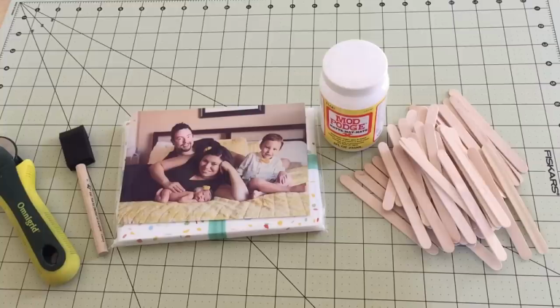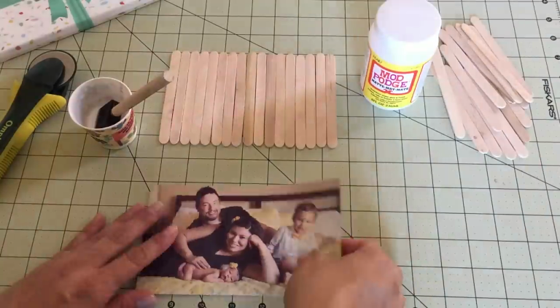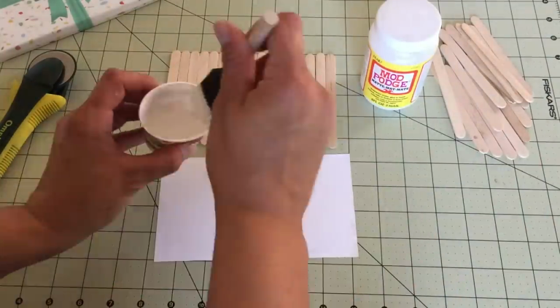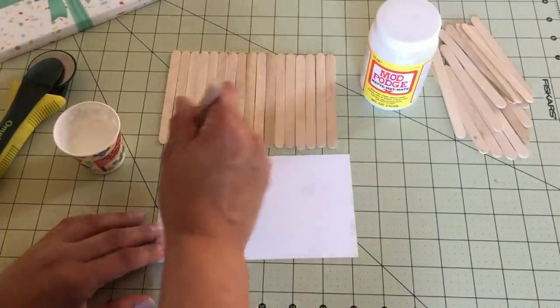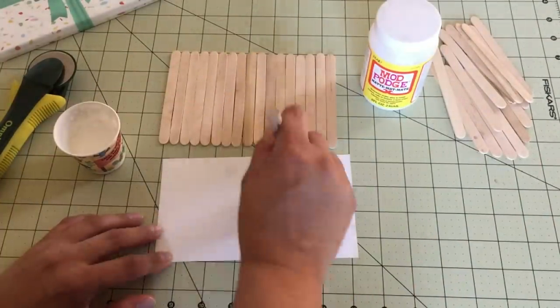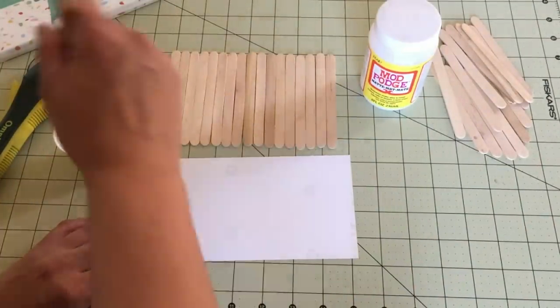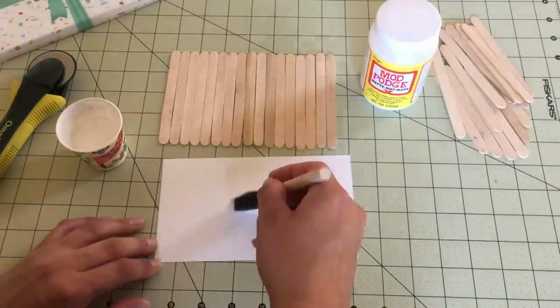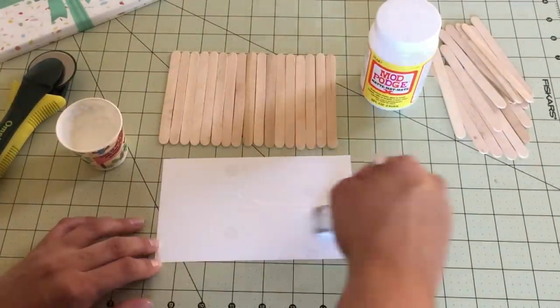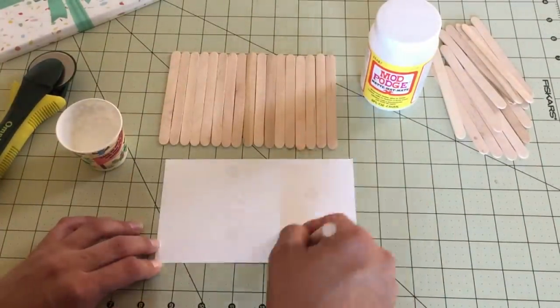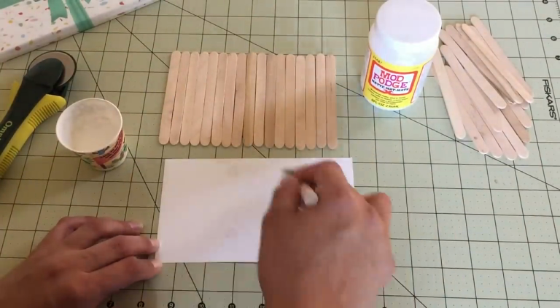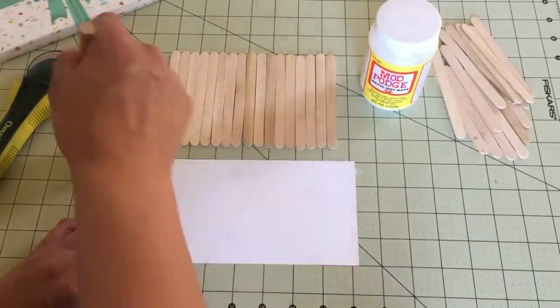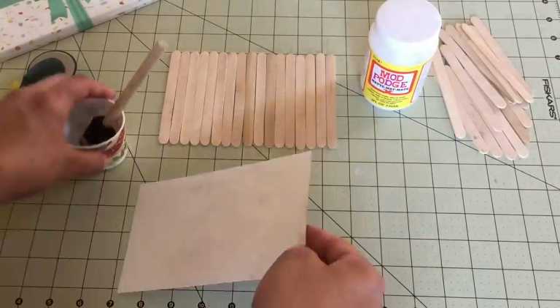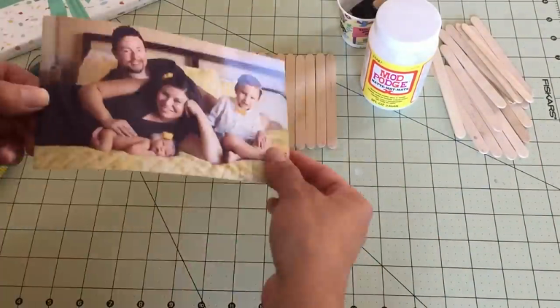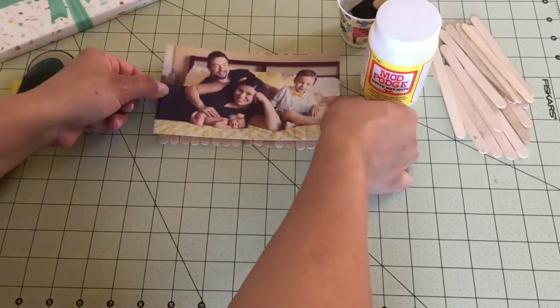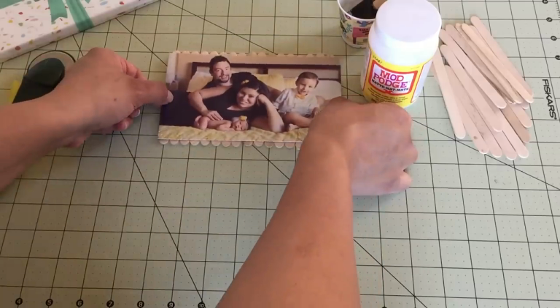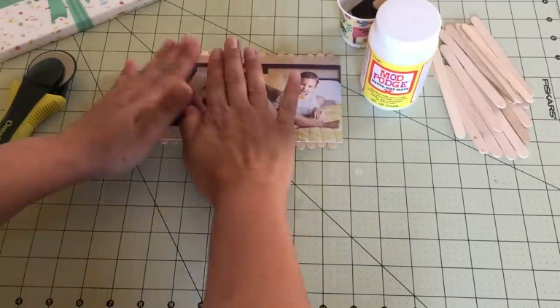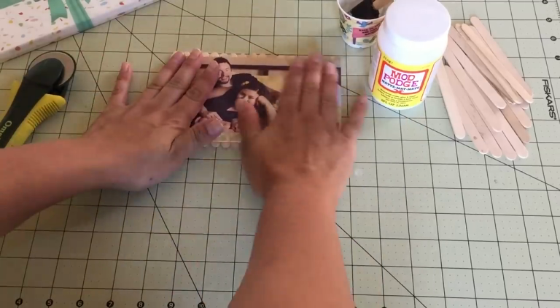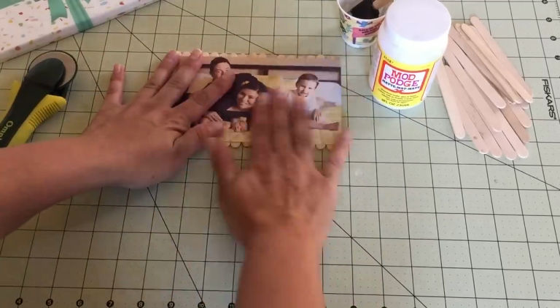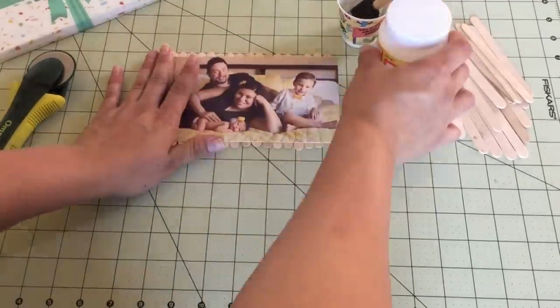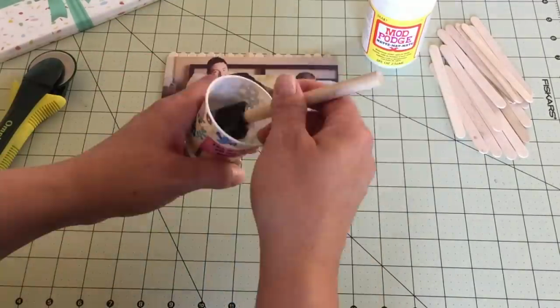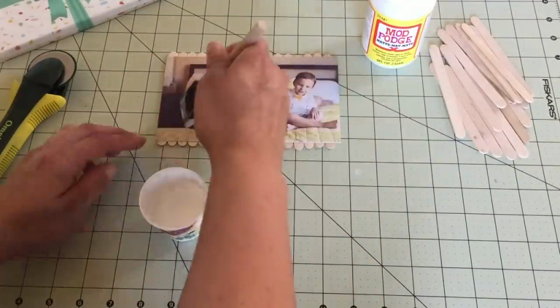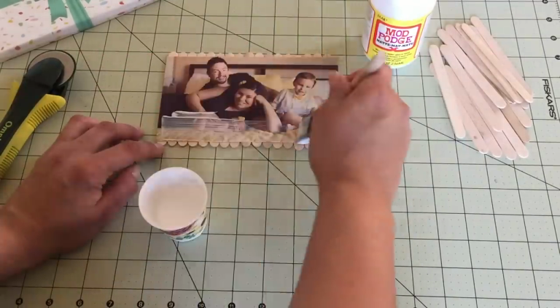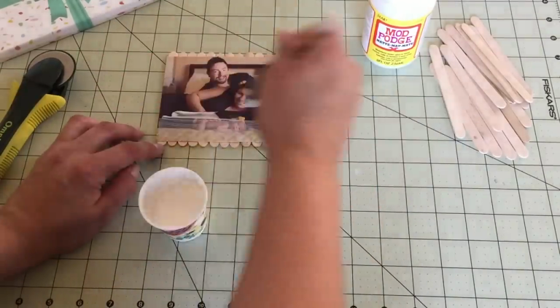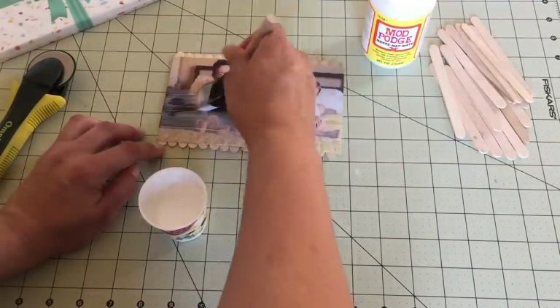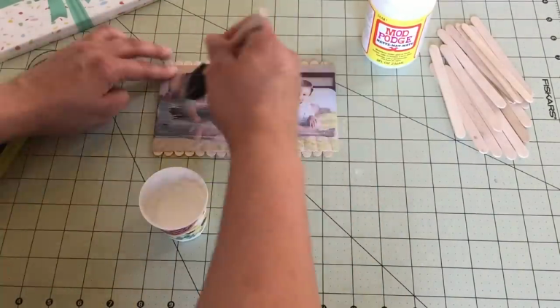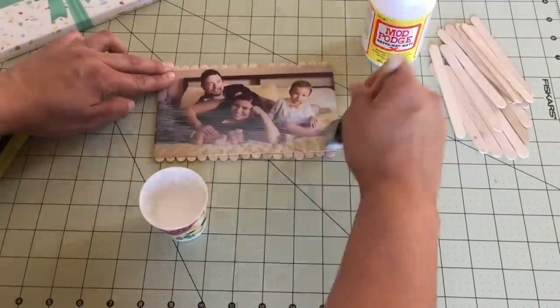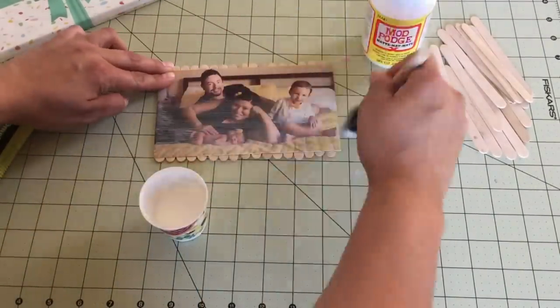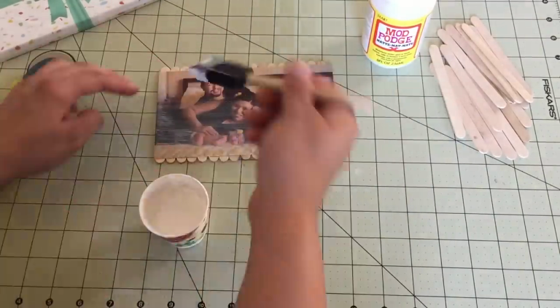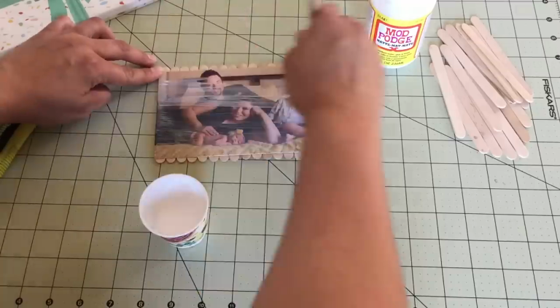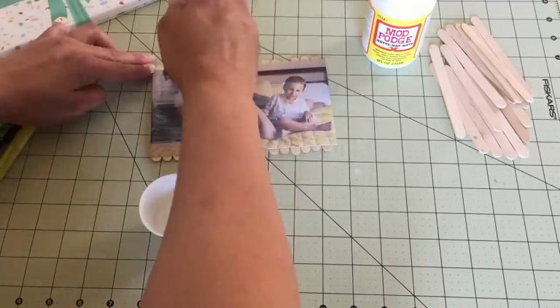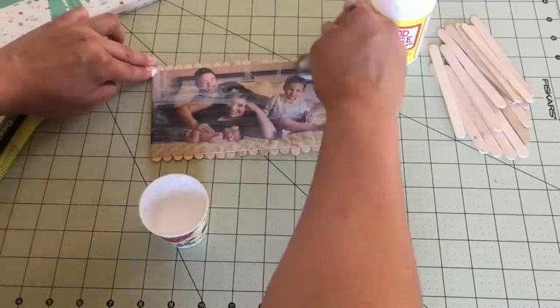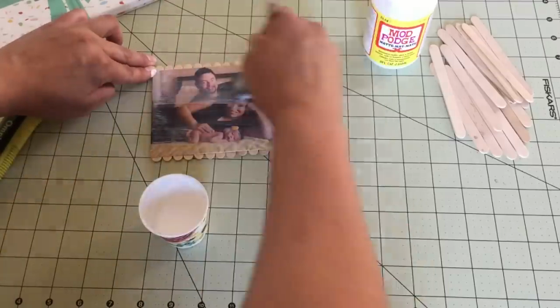Flip the photo upside down and apply a generous coat of Mod Podge. Place the photo on top of 17 sticks and gently smooth out. Apply Mod Podge on top of the photo and allow the glue to dry.